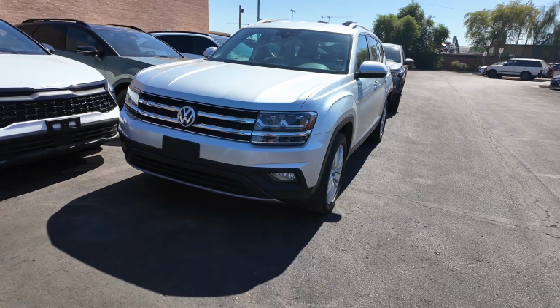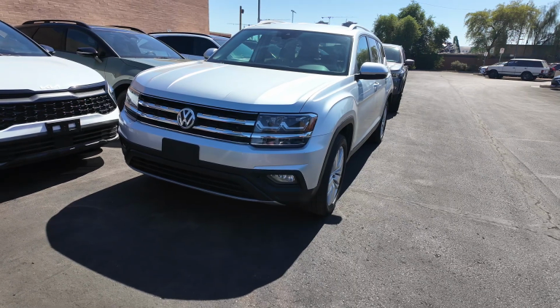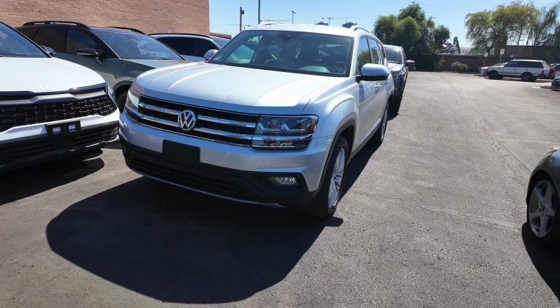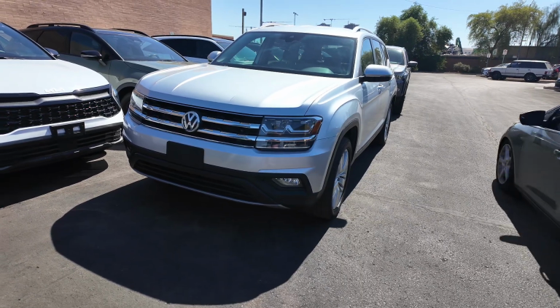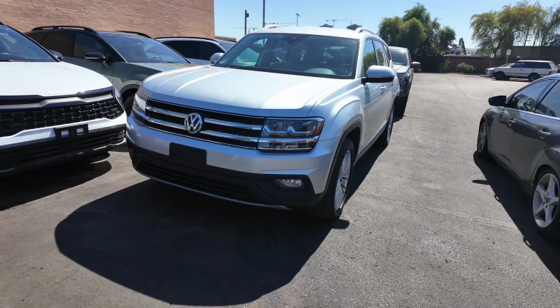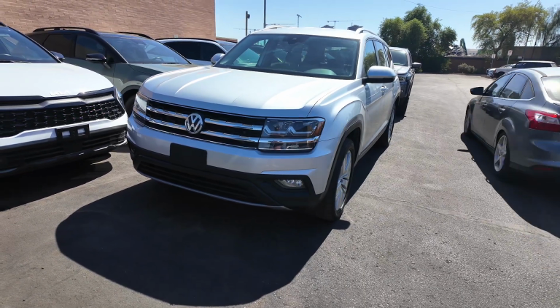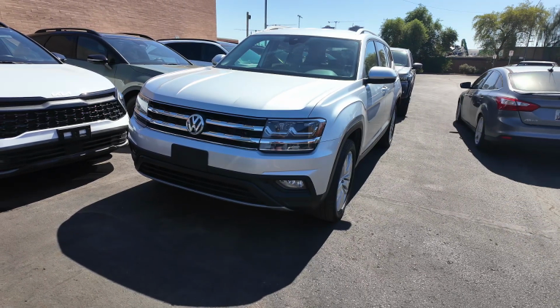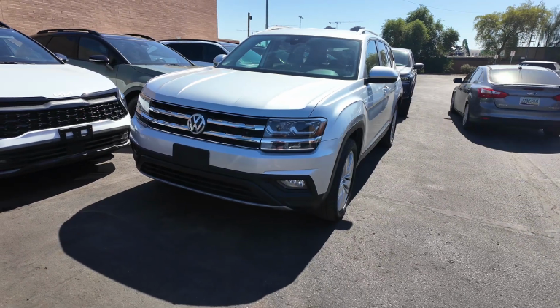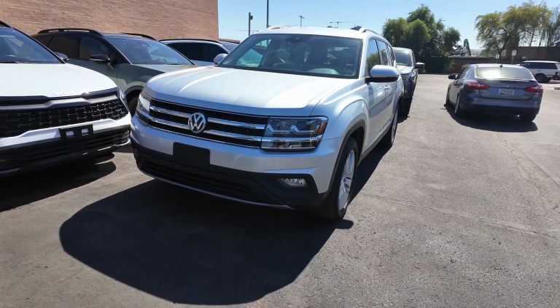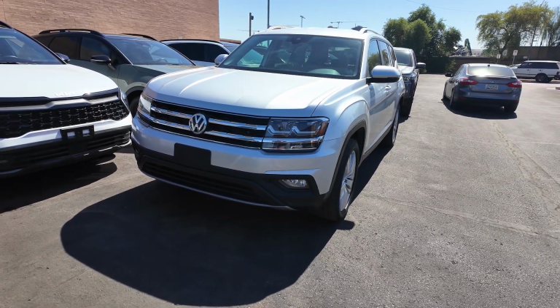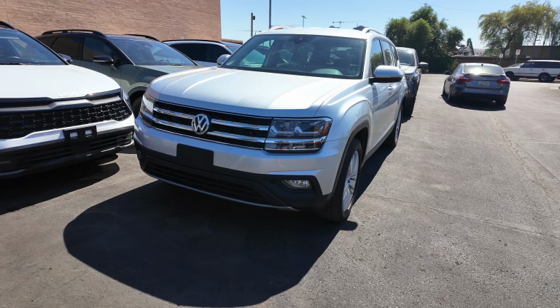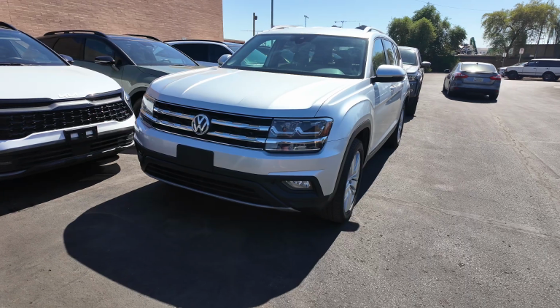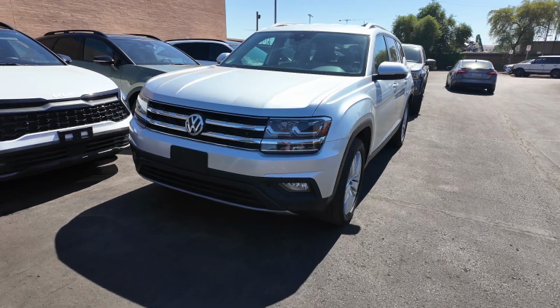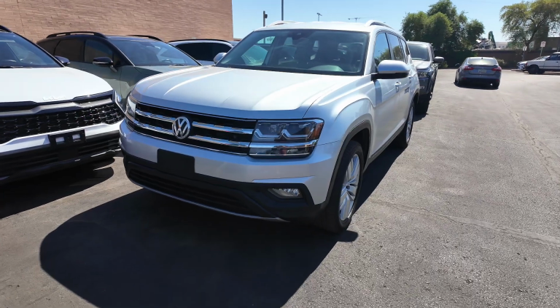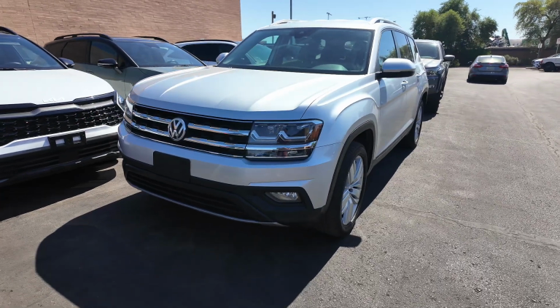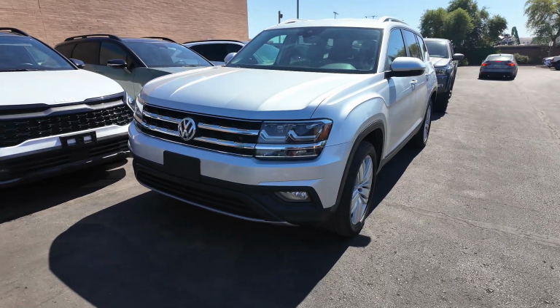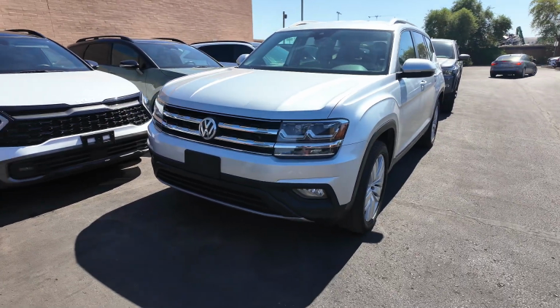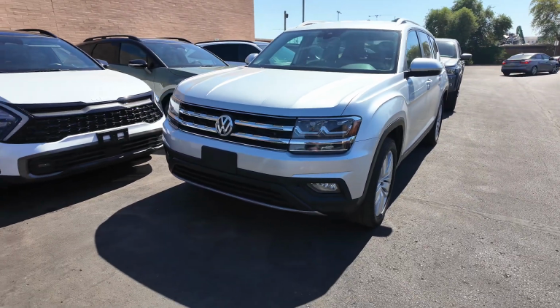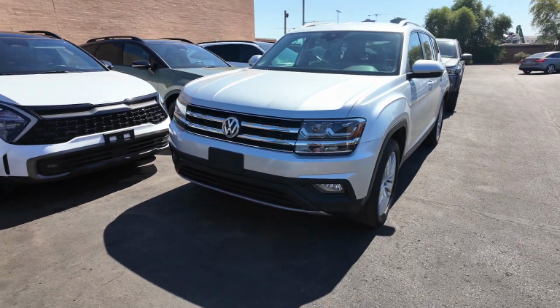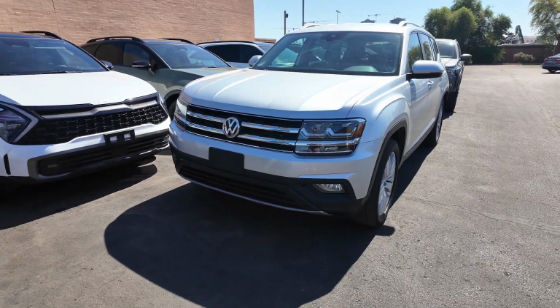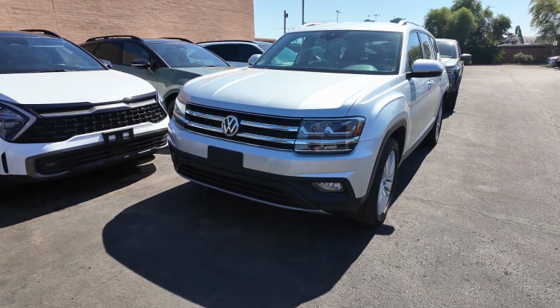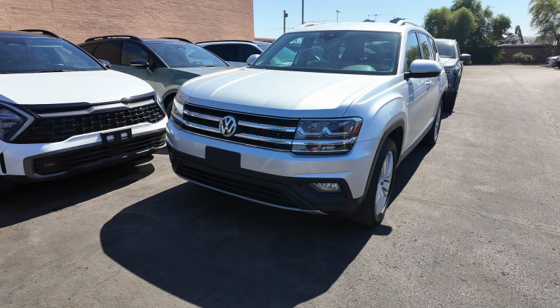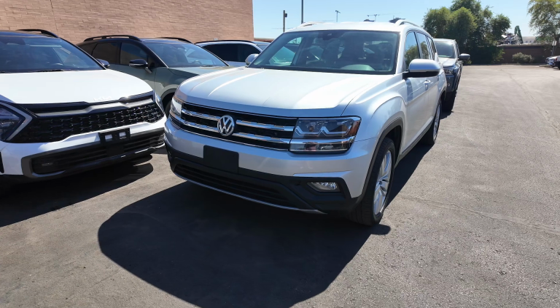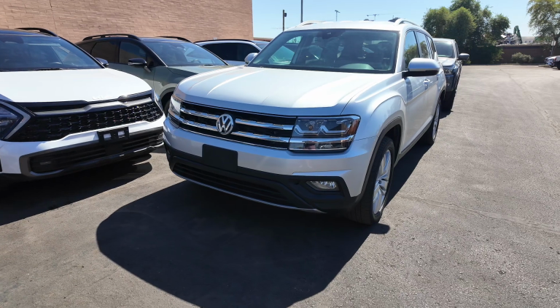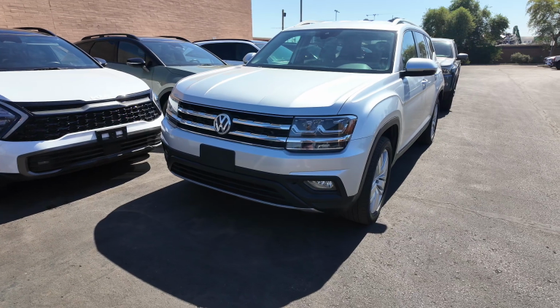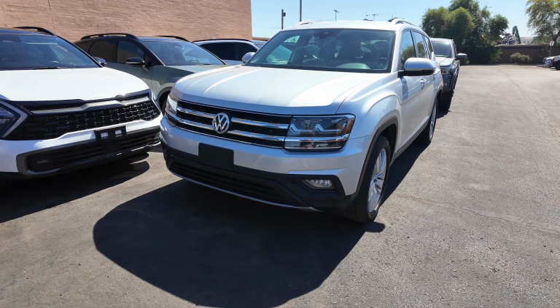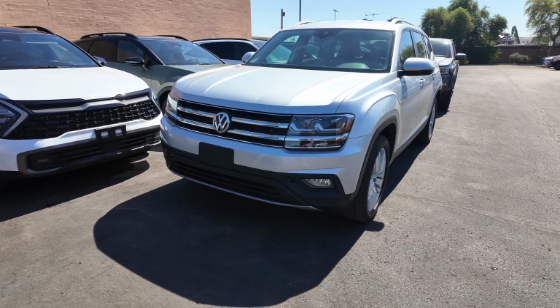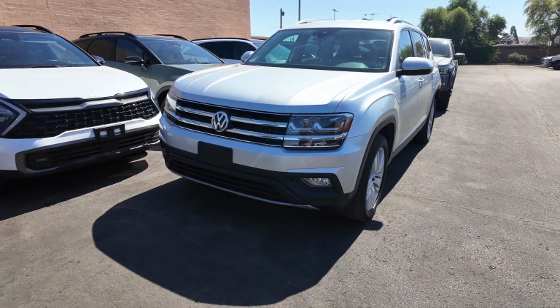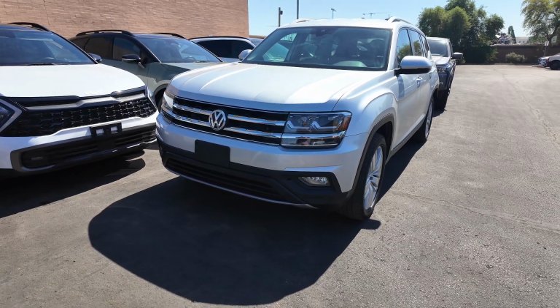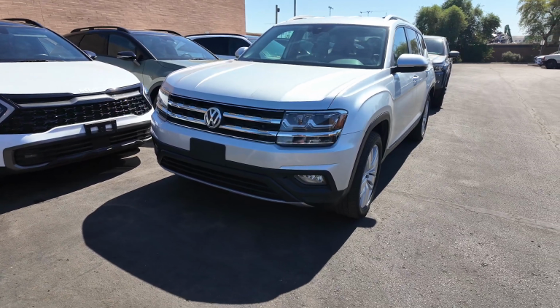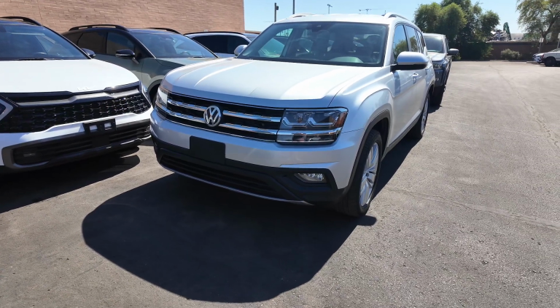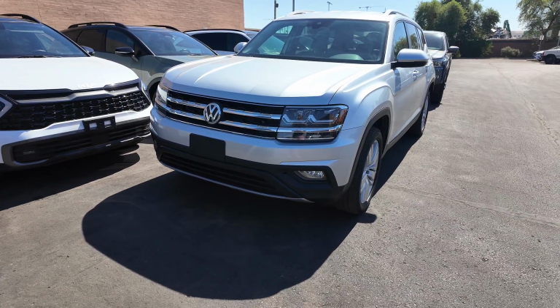The price point of this vehicle is $18,477. The odometer reads 75,002 miles. You're going to get the Reflex Silver Metallic exterior paint with the Titan Black interior — that's going to be leather. You can get front-wheel drive with a 3.6 liter V6 engine and an 8-speed automatic transmission.